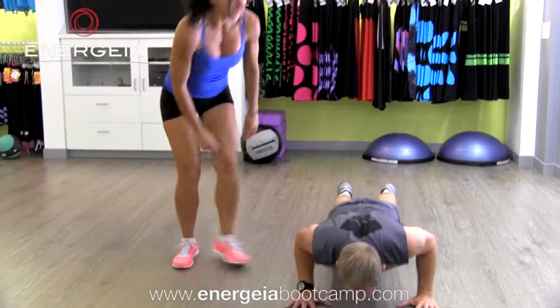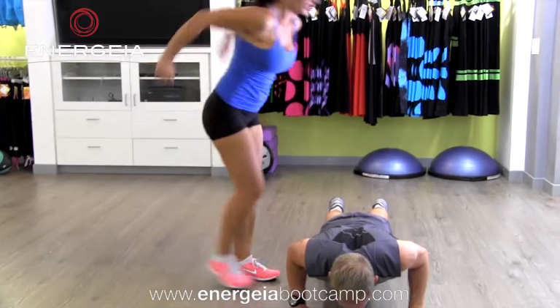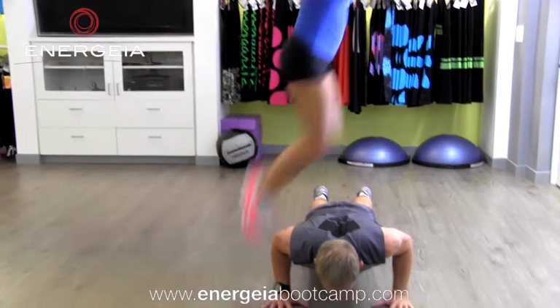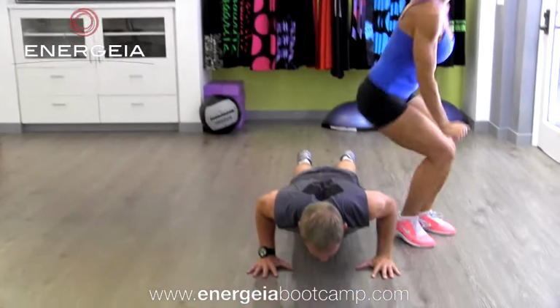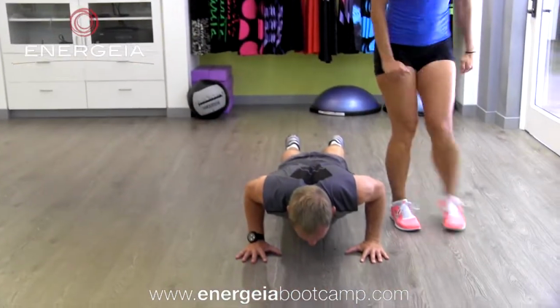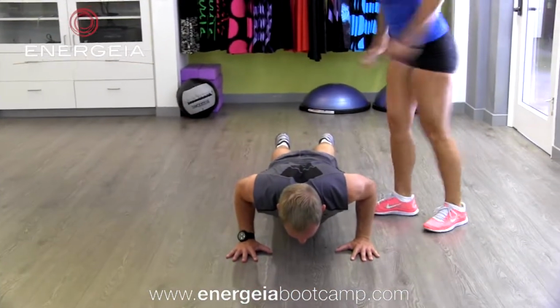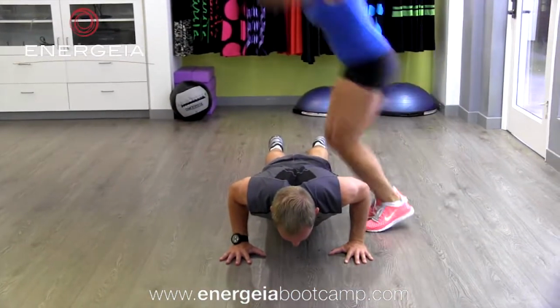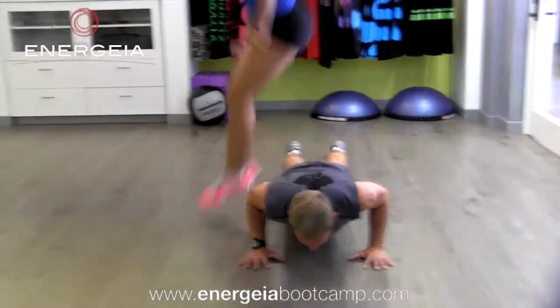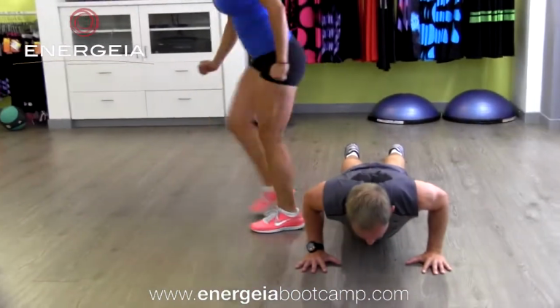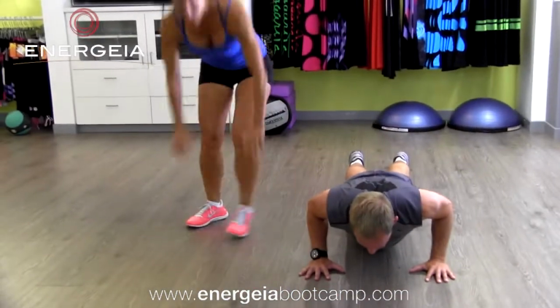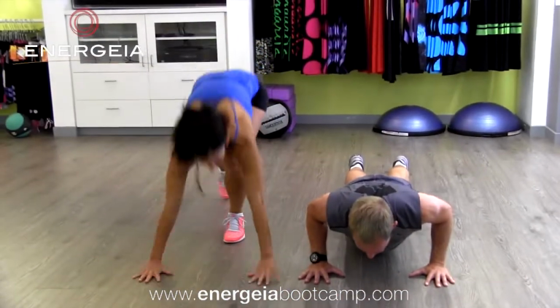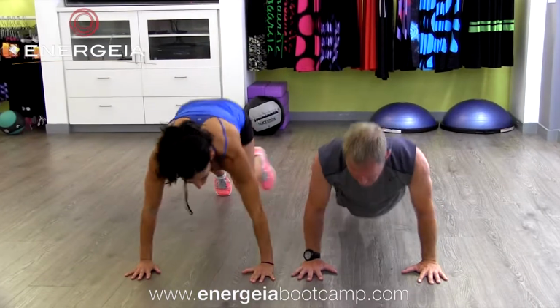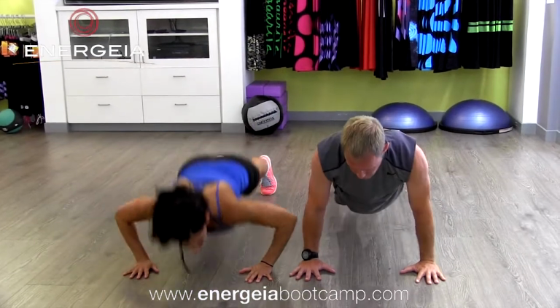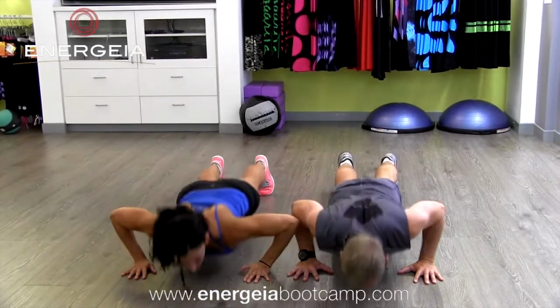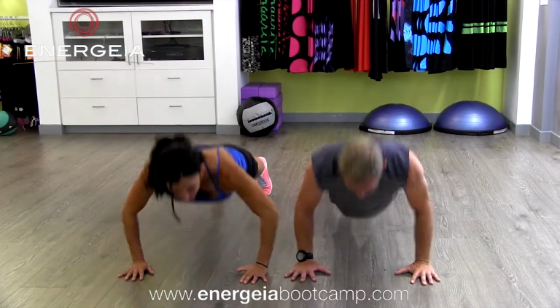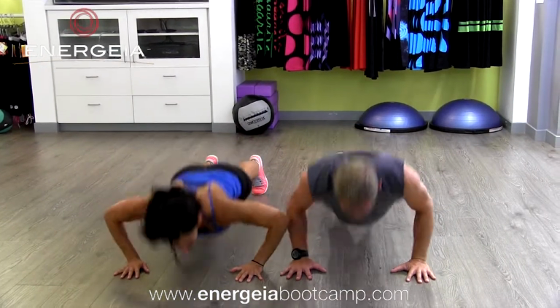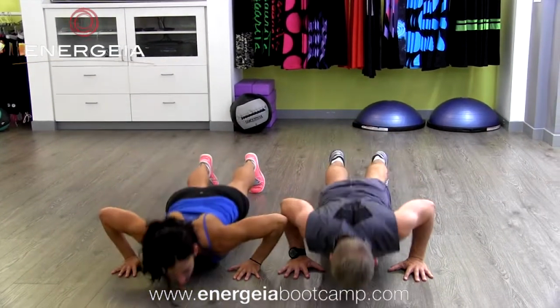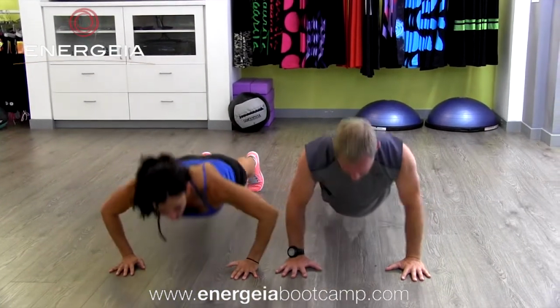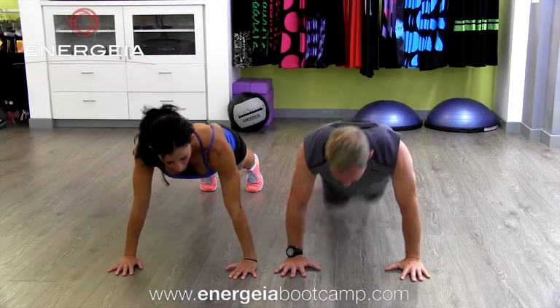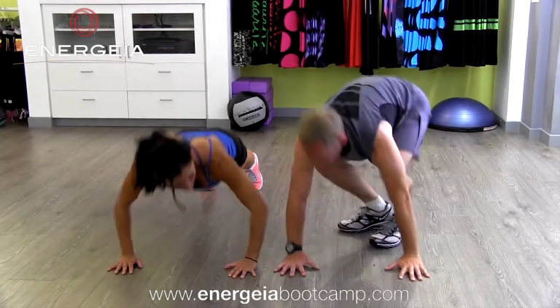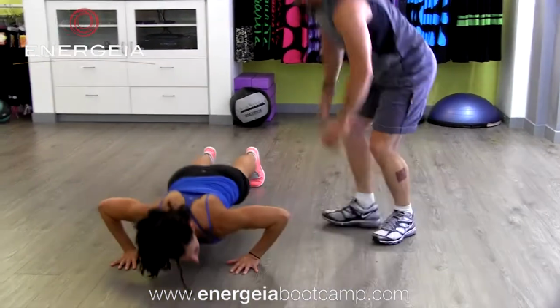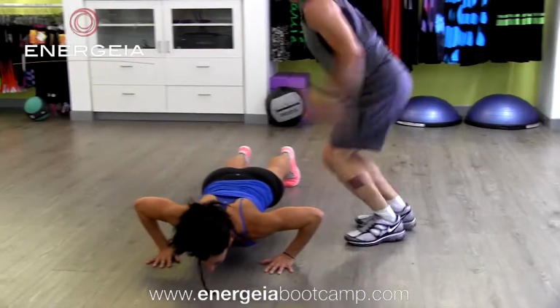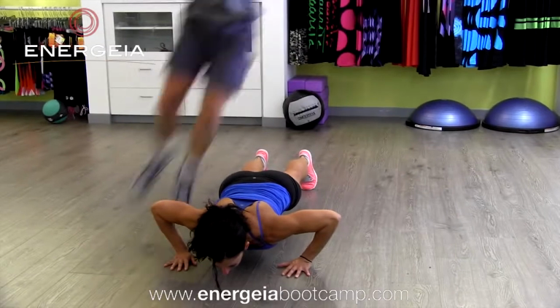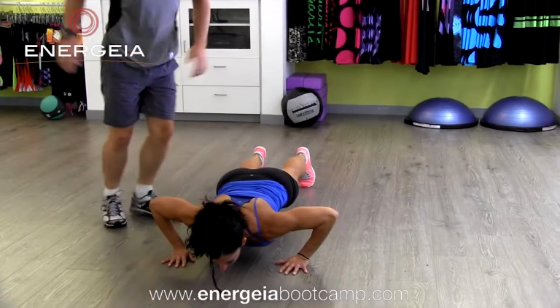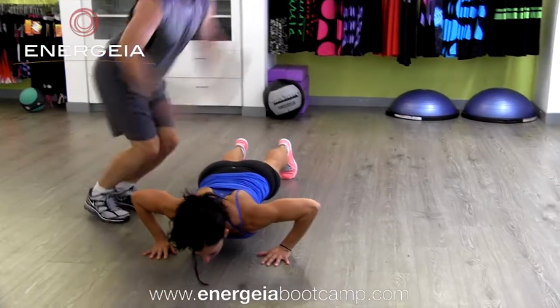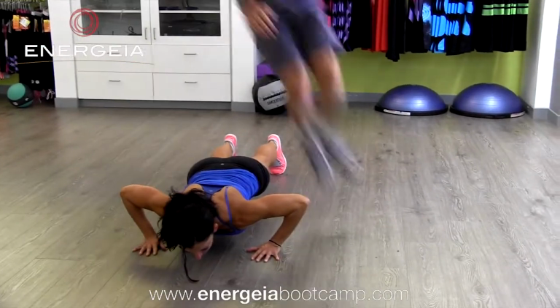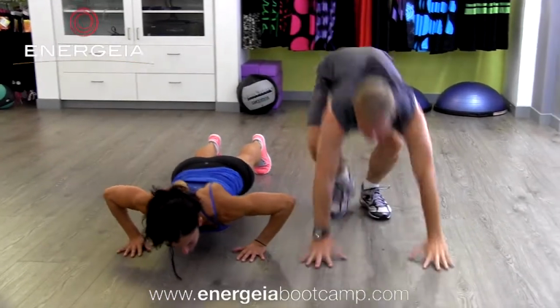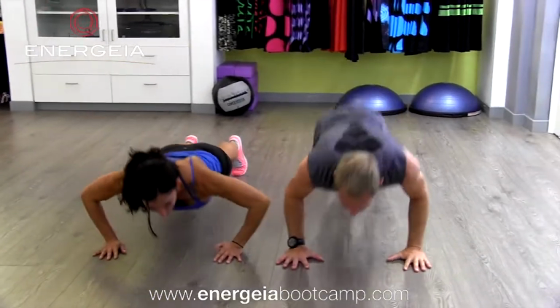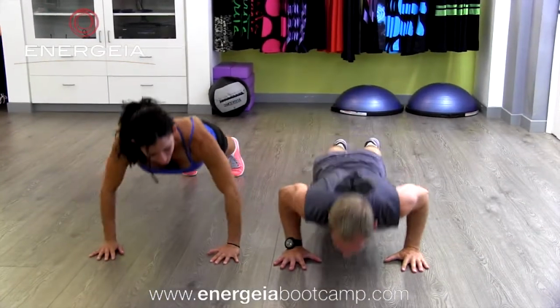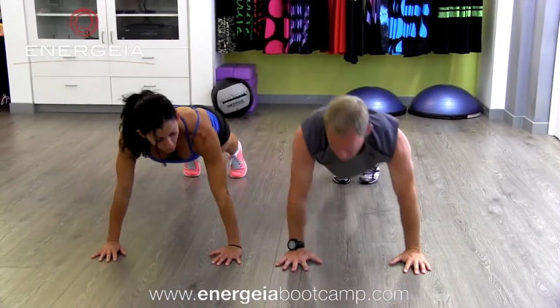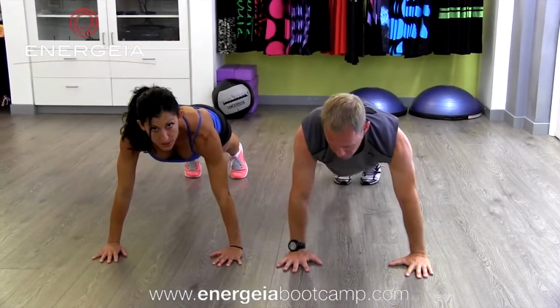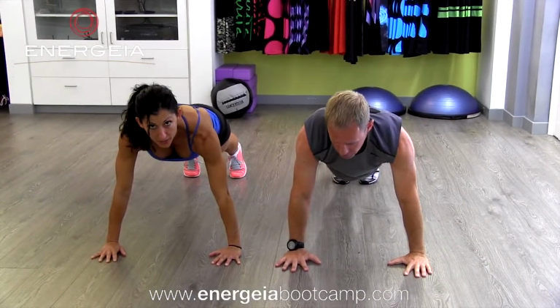I jump over him twice, back into push-up position, down two, he comes up, I go halfway down, and he jumps over me twice. Then we go right back into push-ups again.